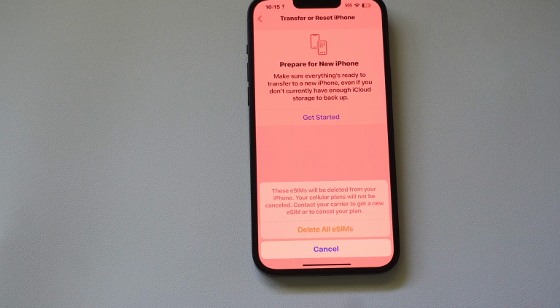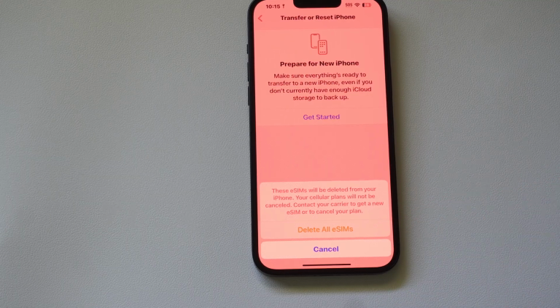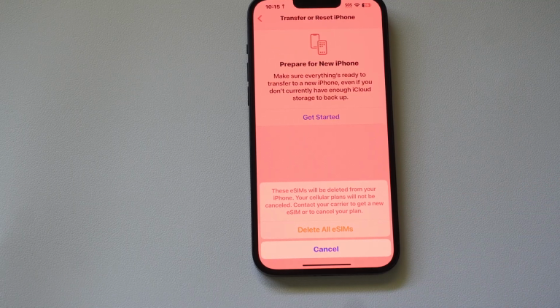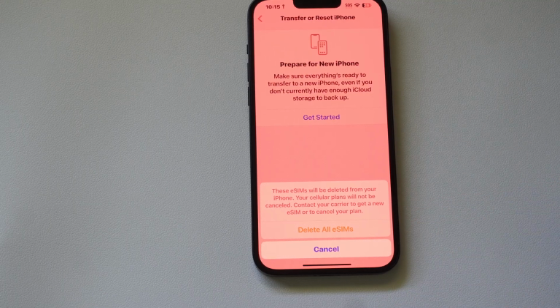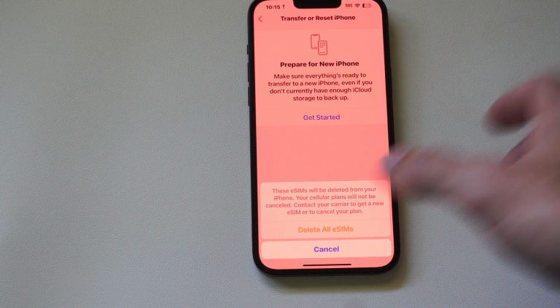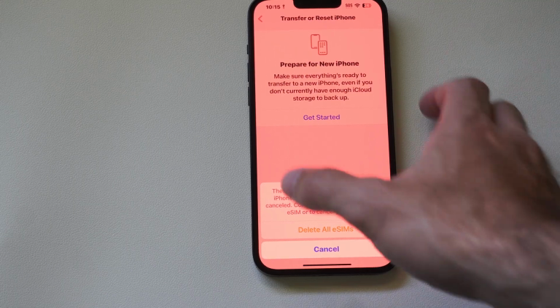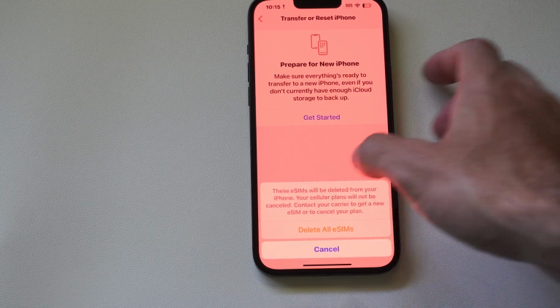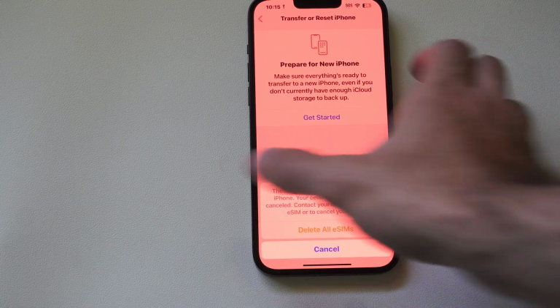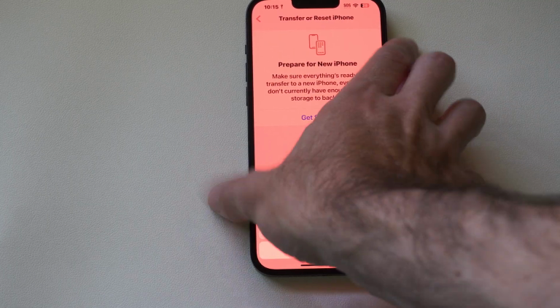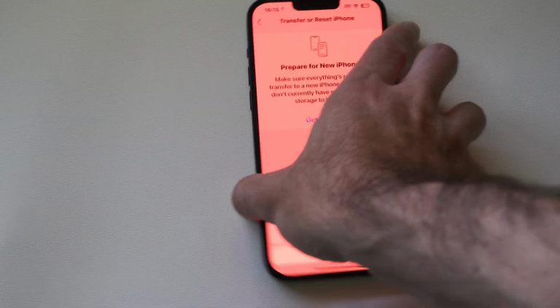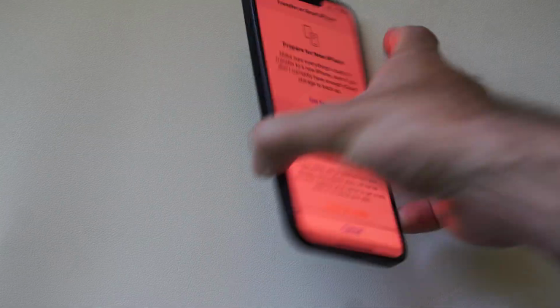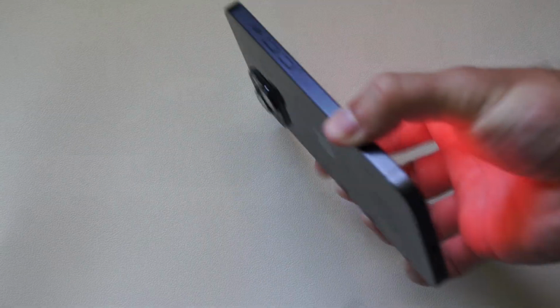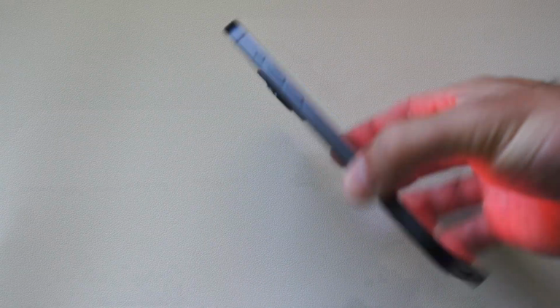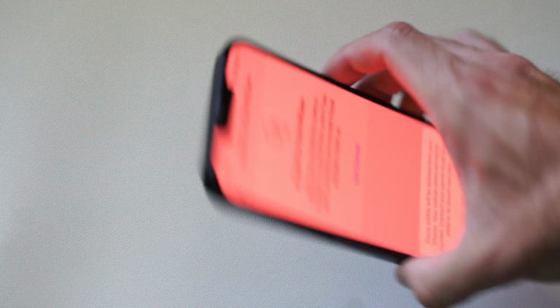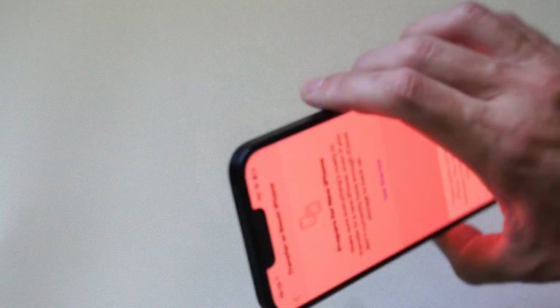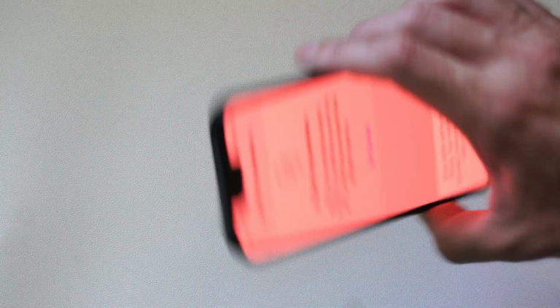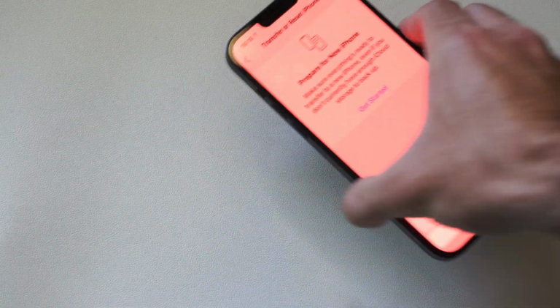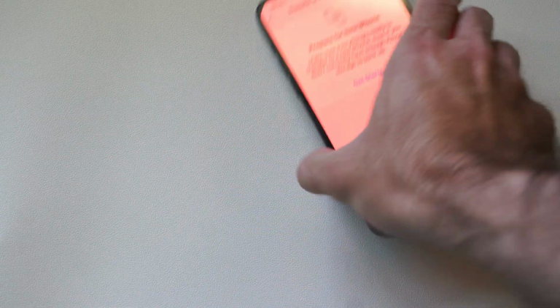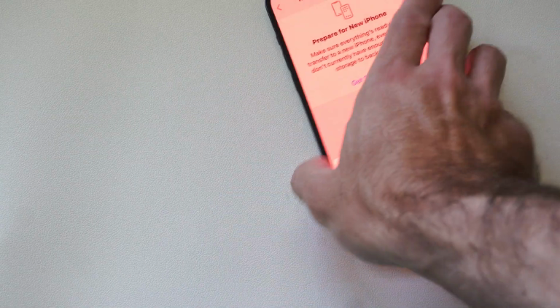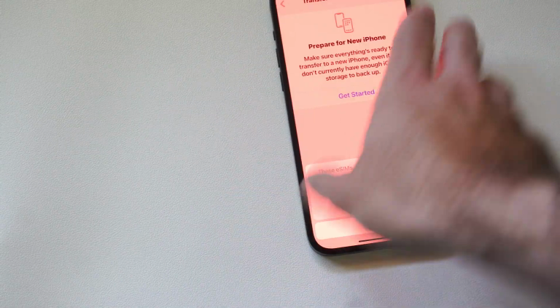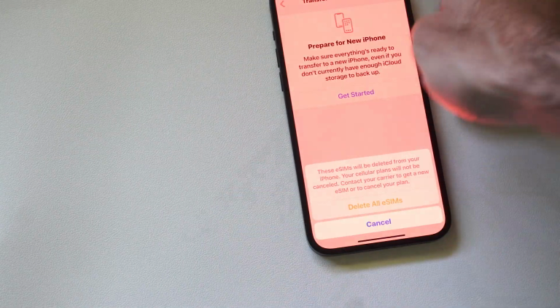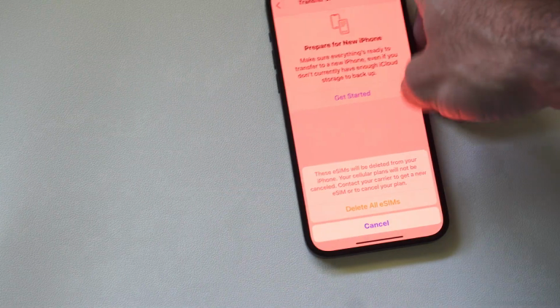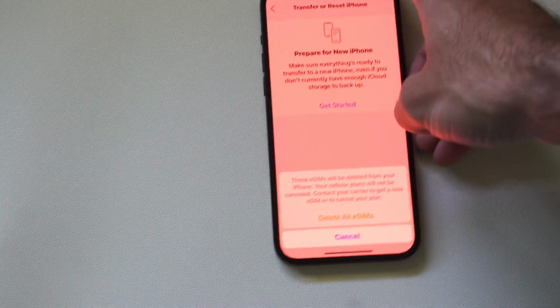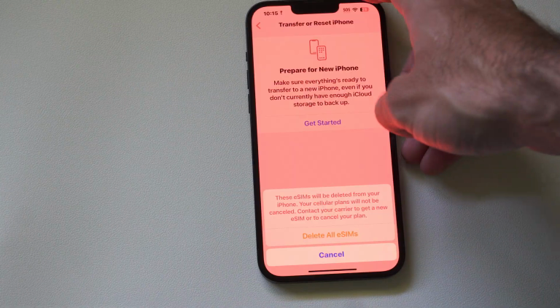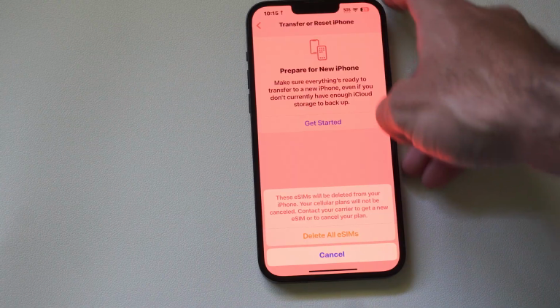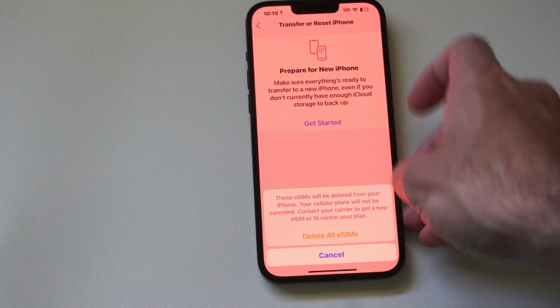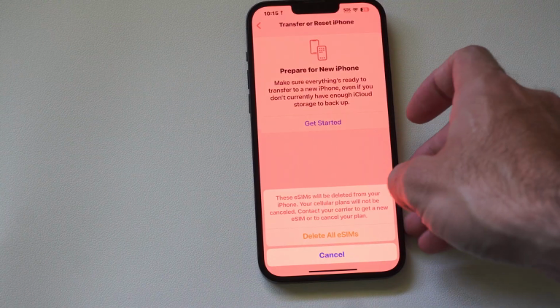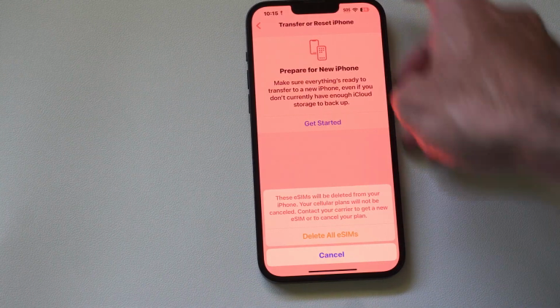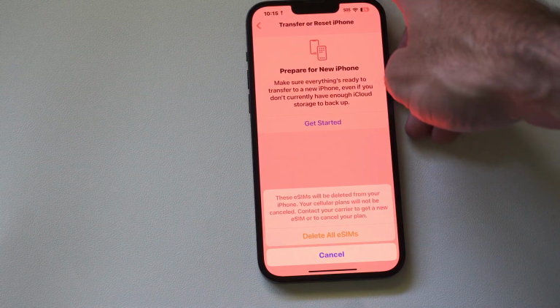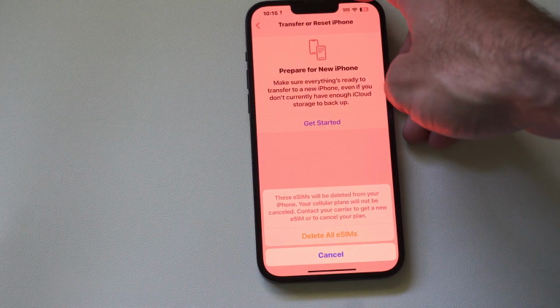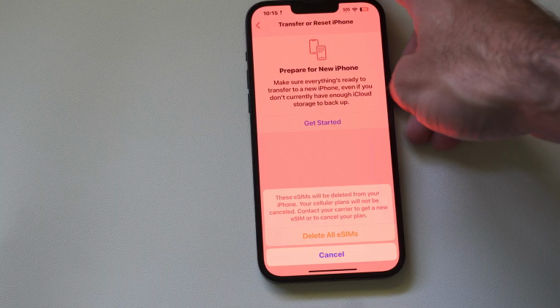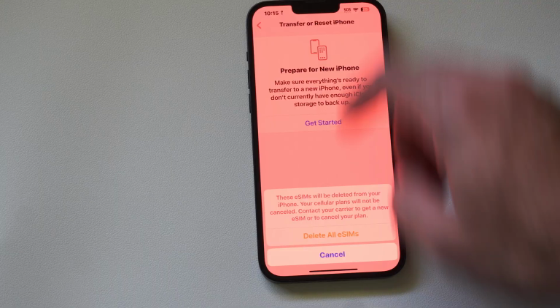Since there is no SIM port on my phone, I have to get an eSIM in the future and I have to contact my carrier.